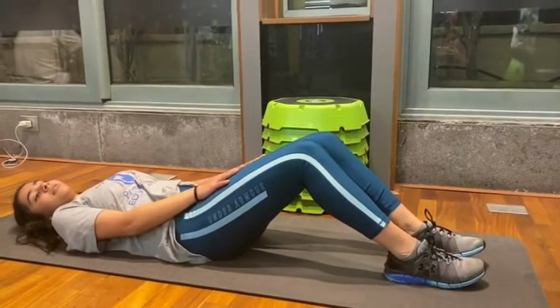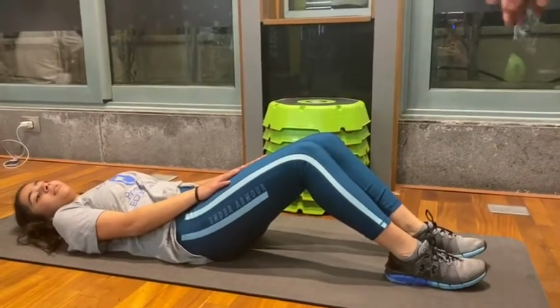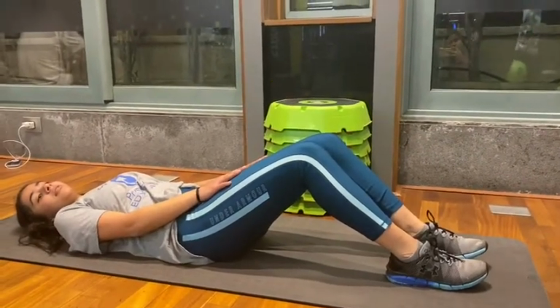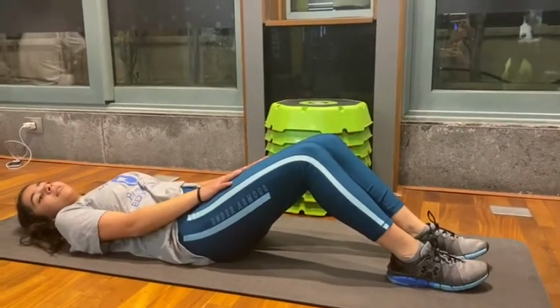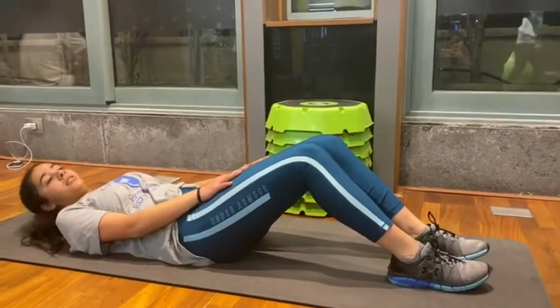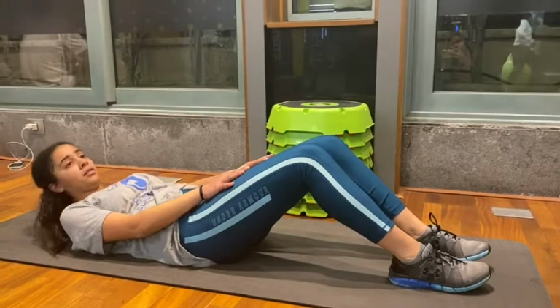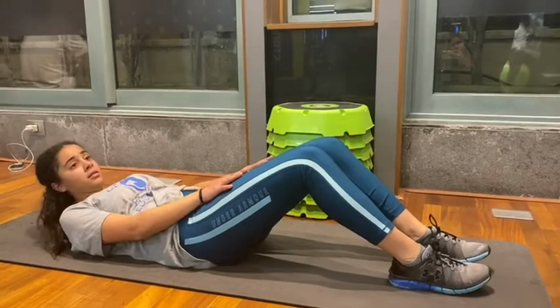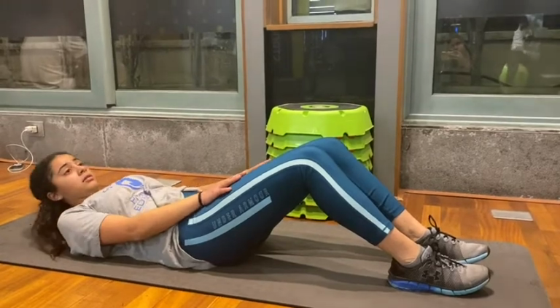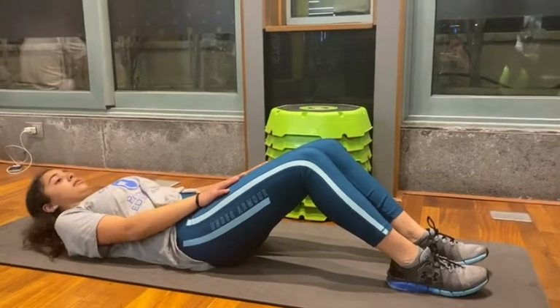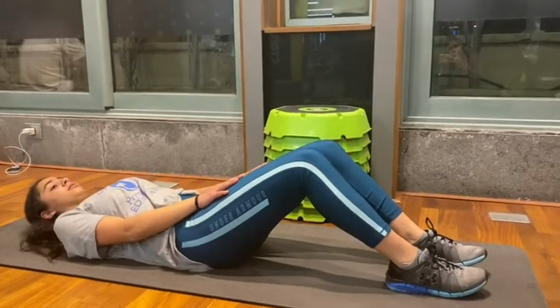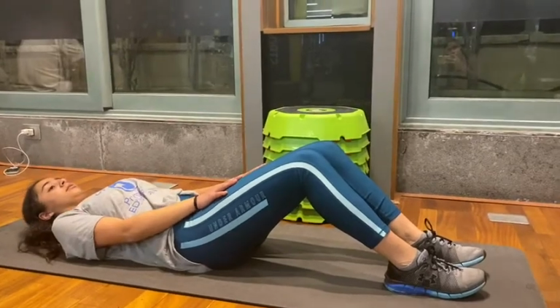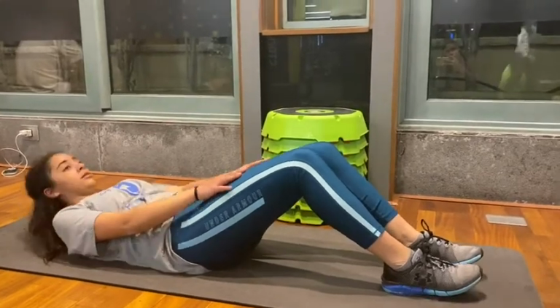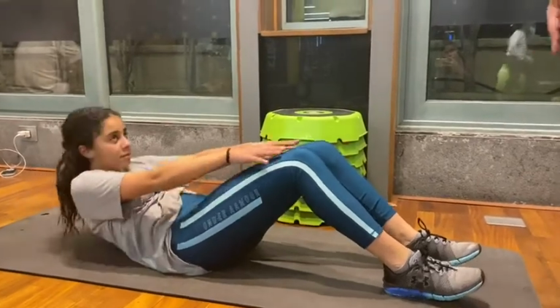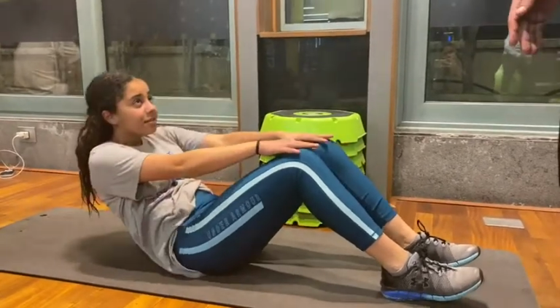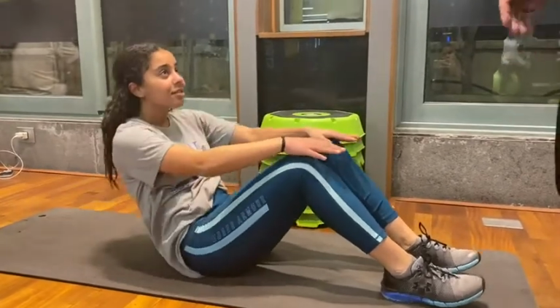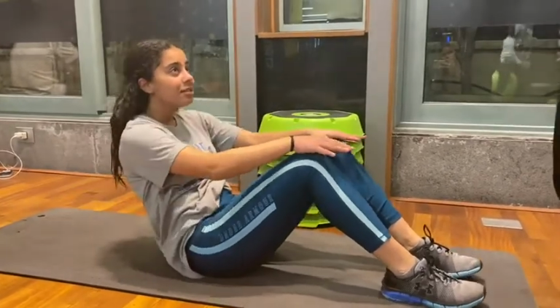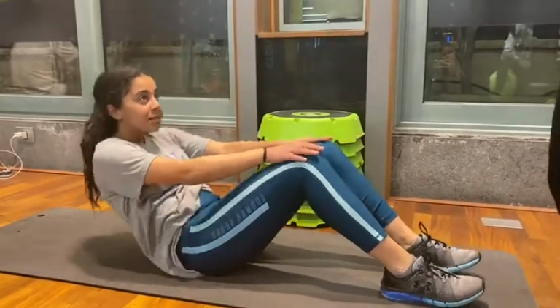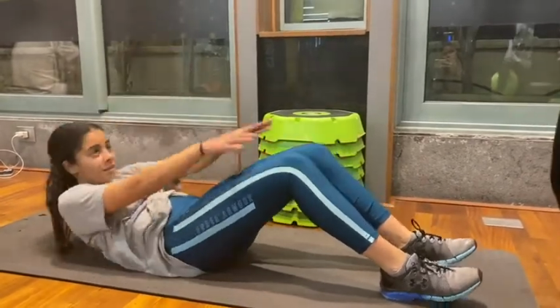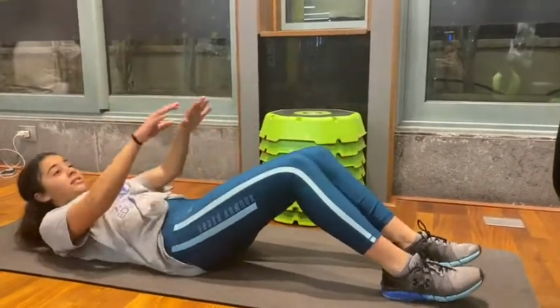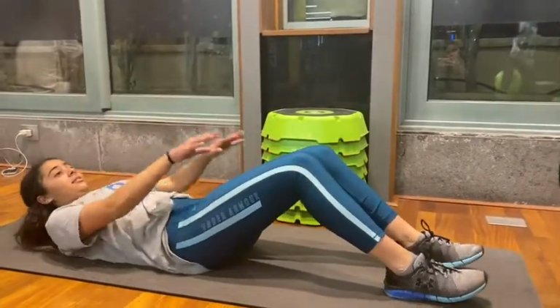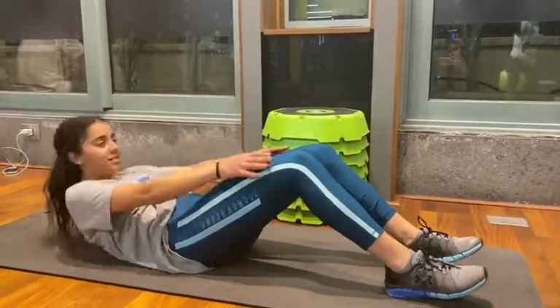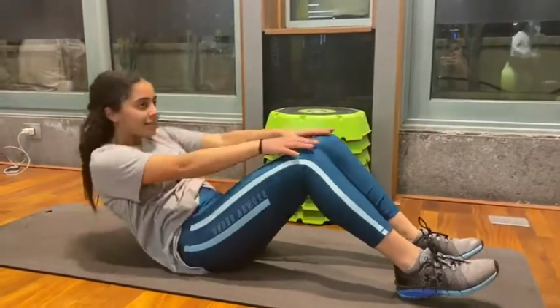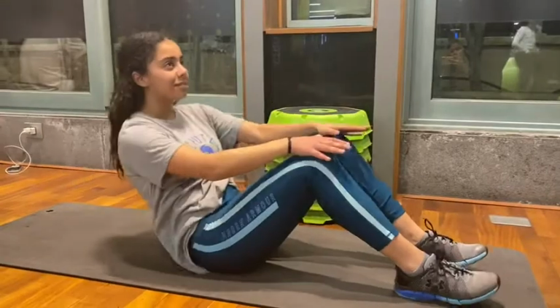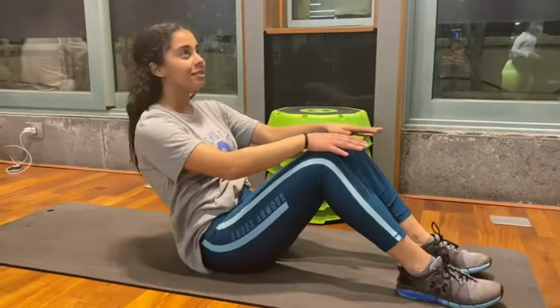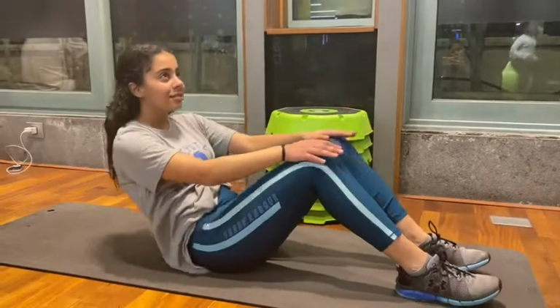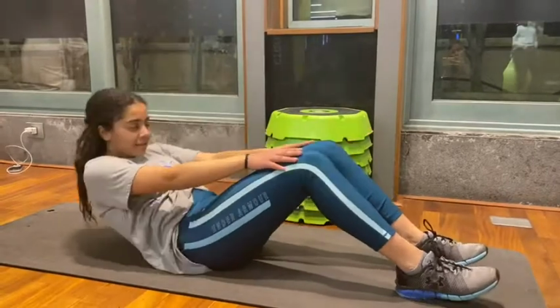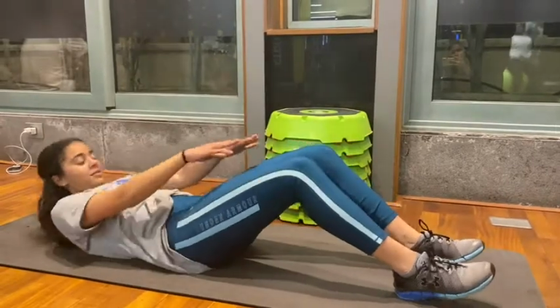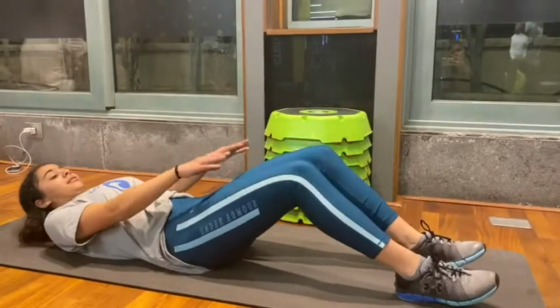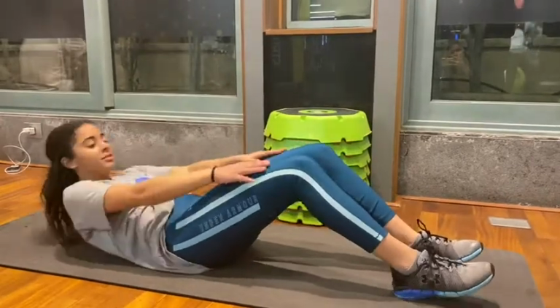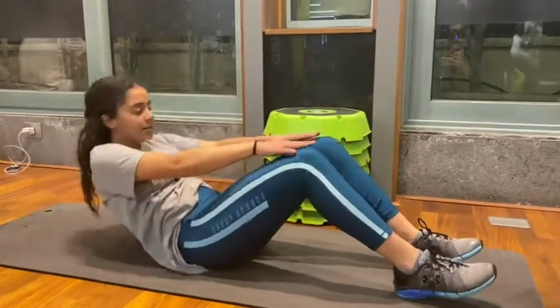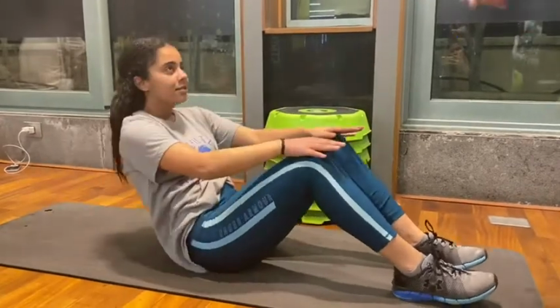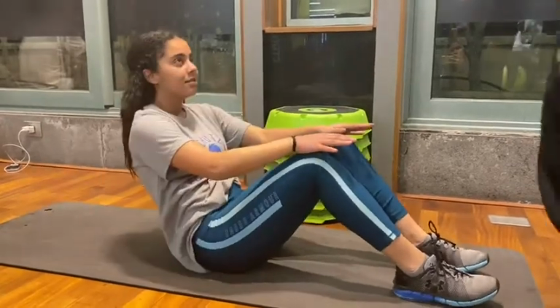From this position, draw your belly button down towards the floor to engage your core. Then, contract your stomach muscle to rise up to a sitting position.